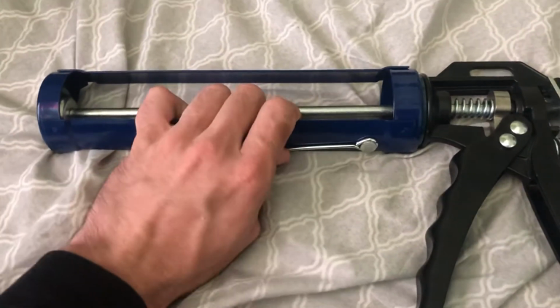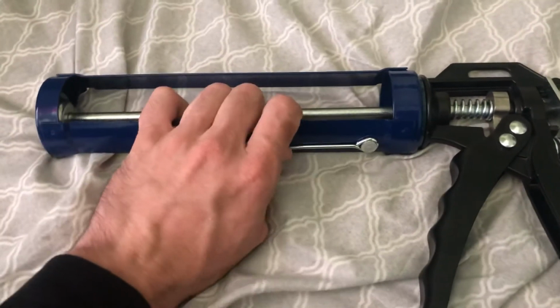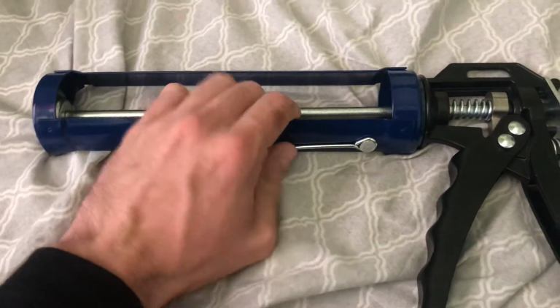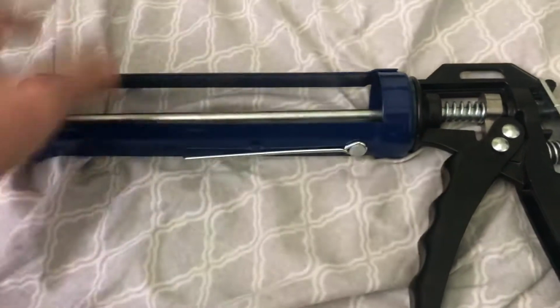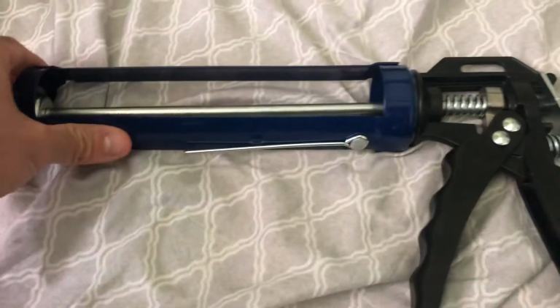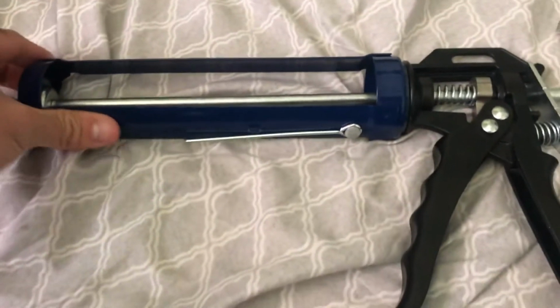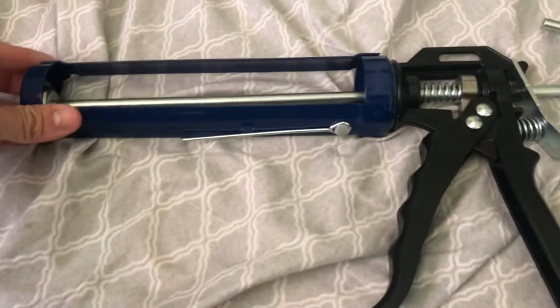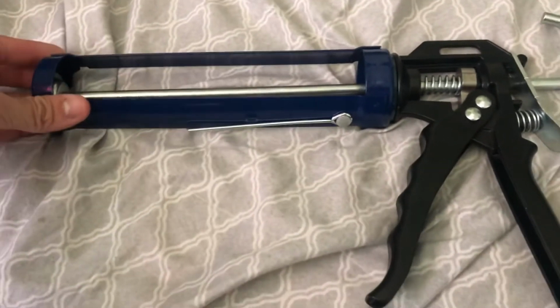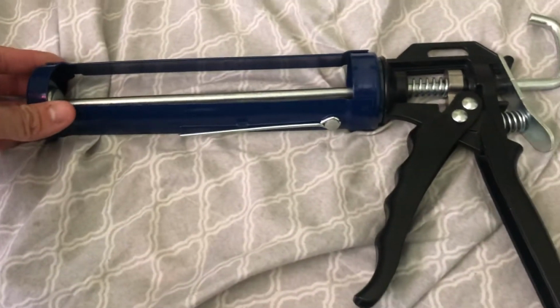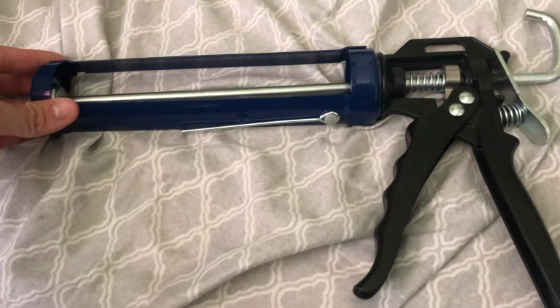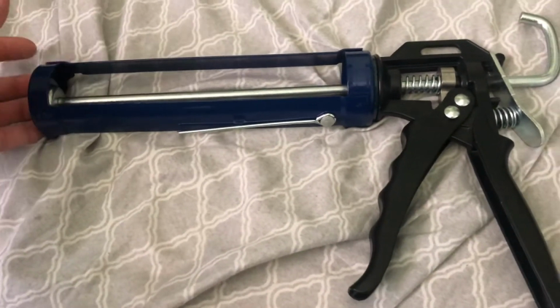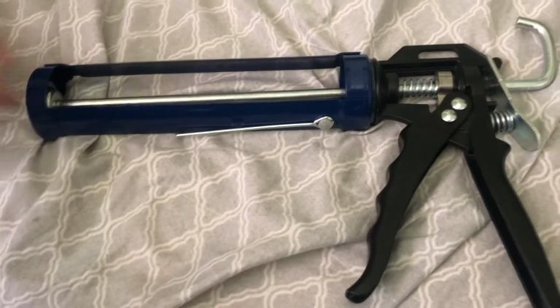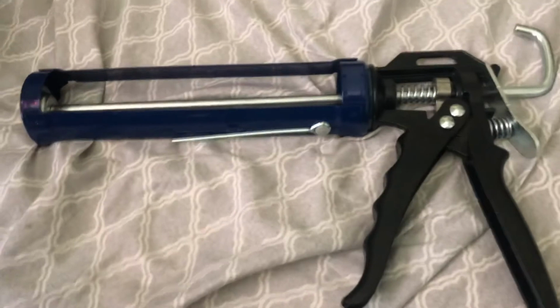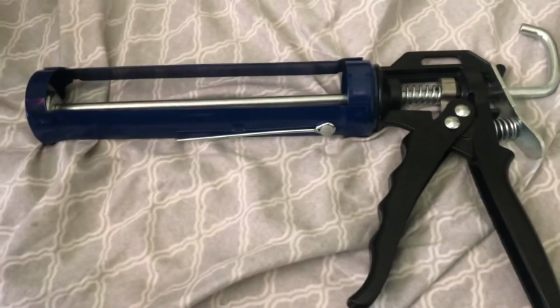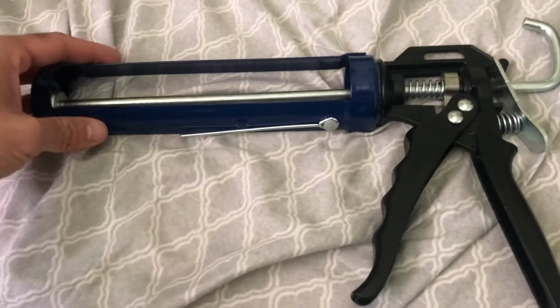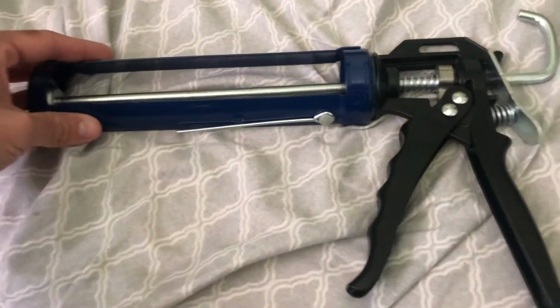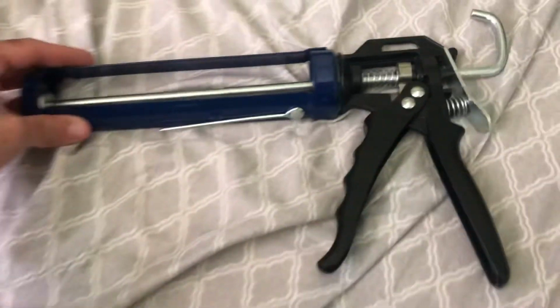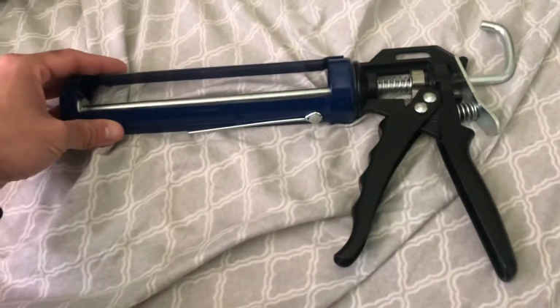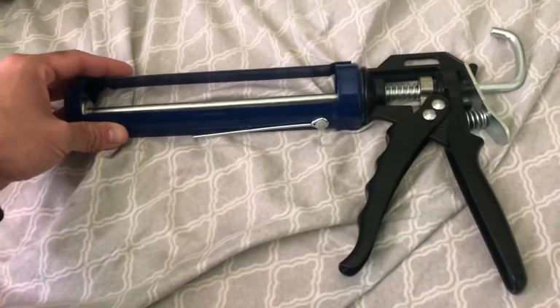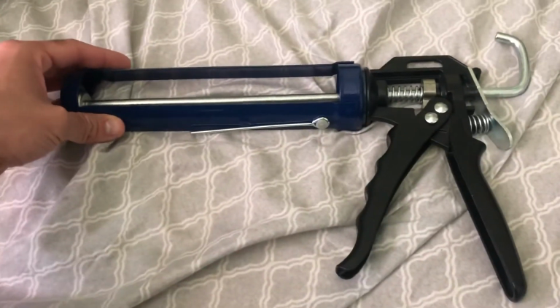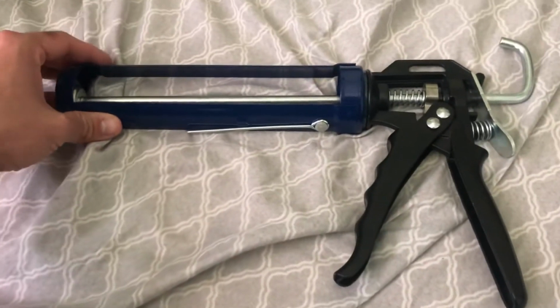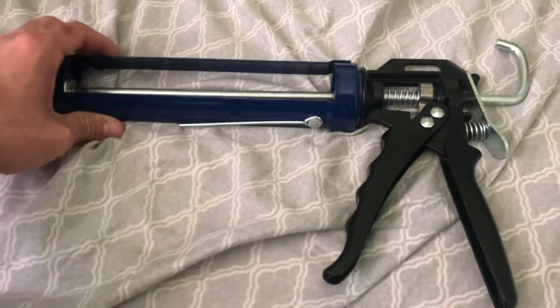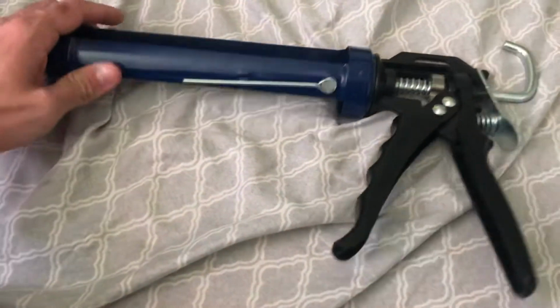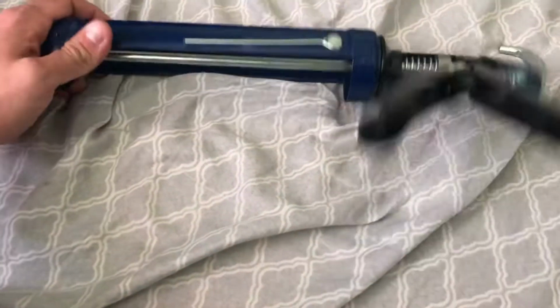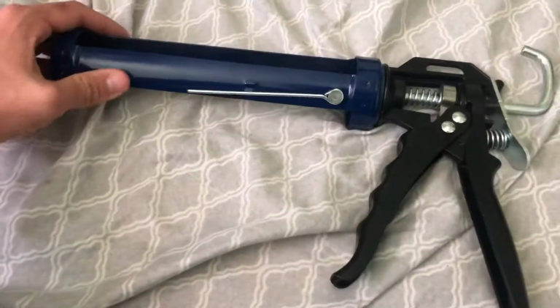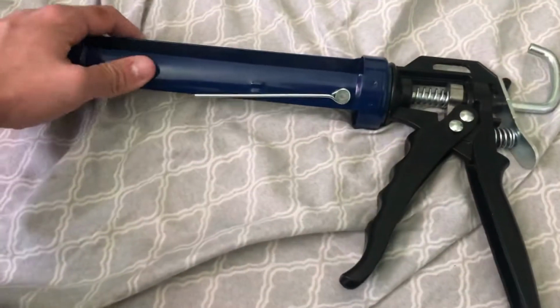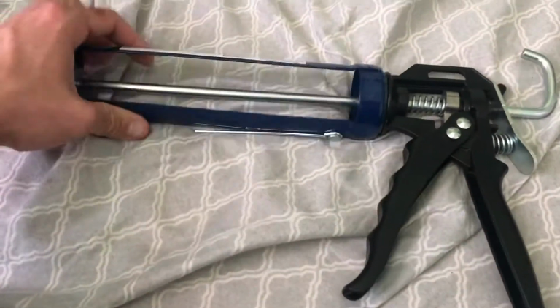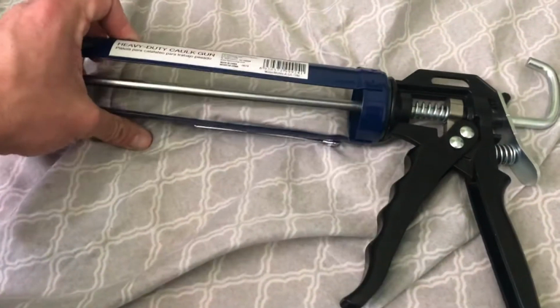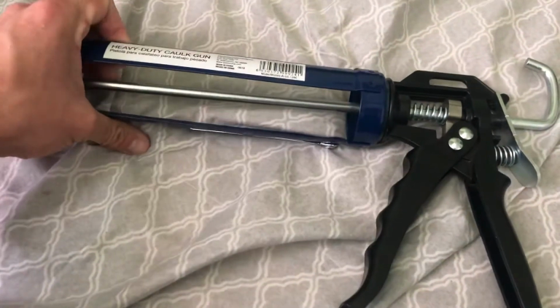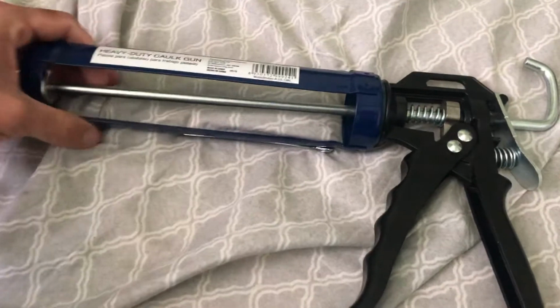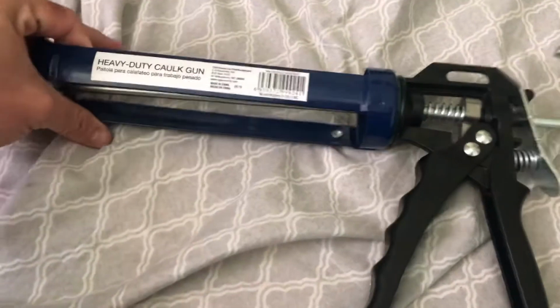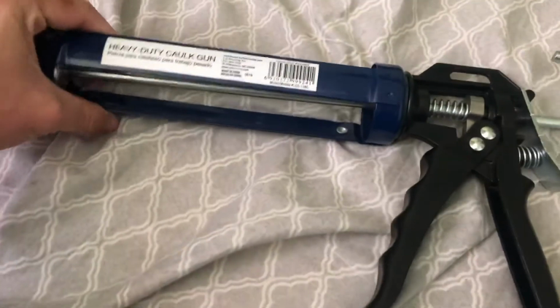You could definitely get a lot of home improvement jobs done with this, so you can't go wrong. 17 bucks — this thing will seal whatever you're trying to seal.